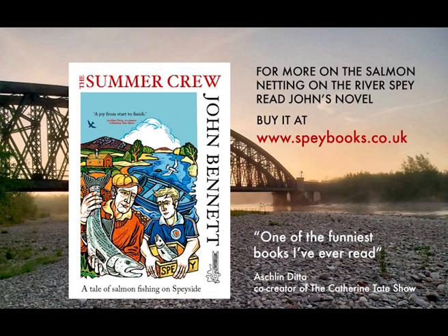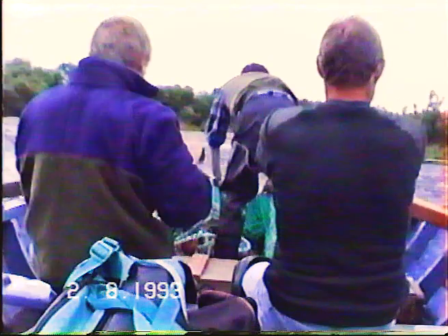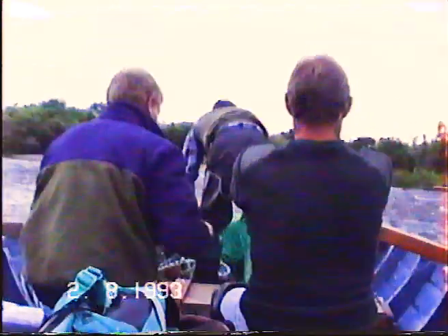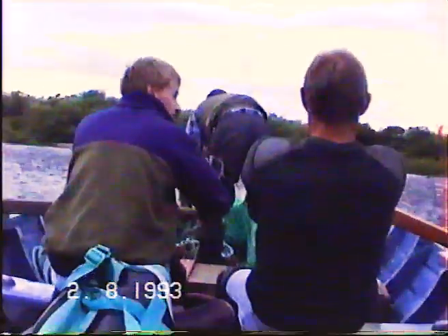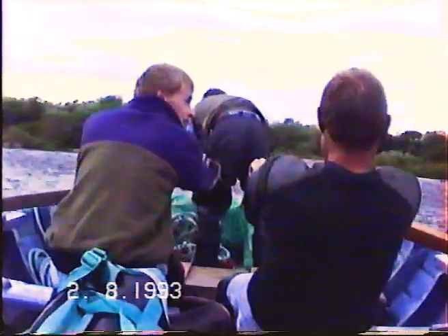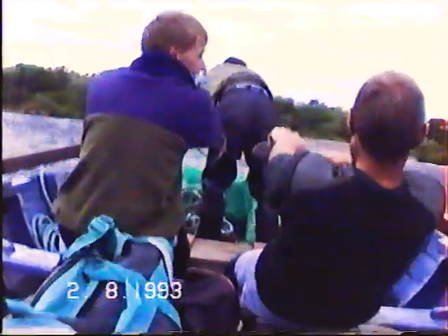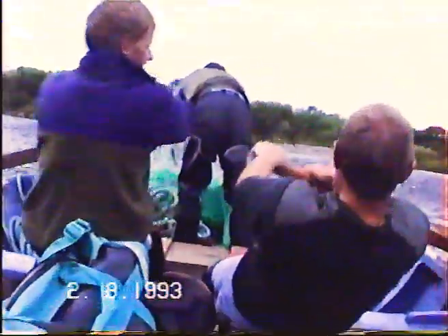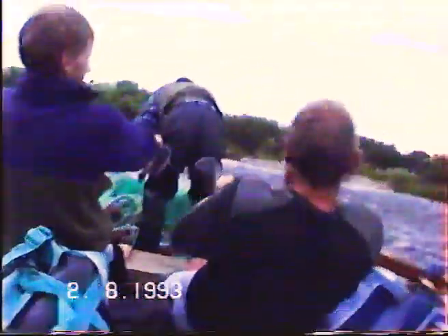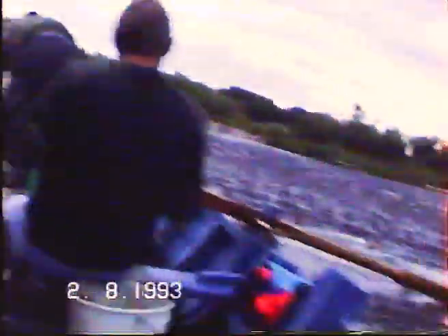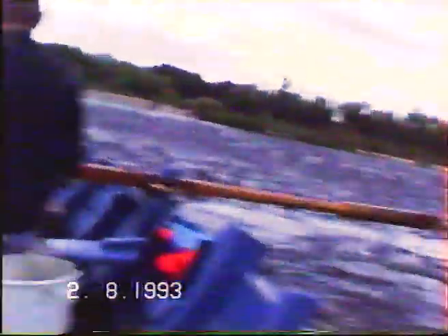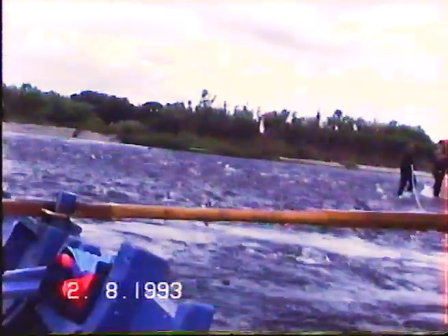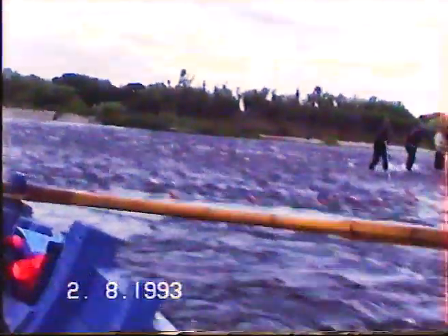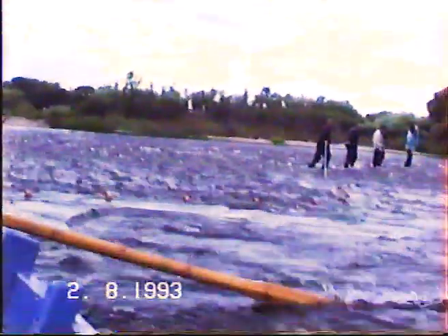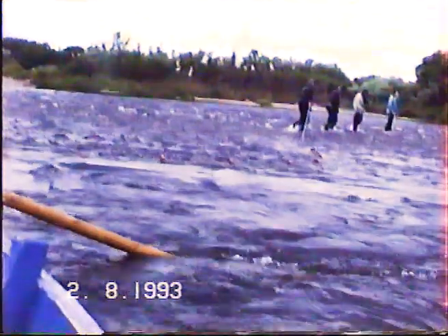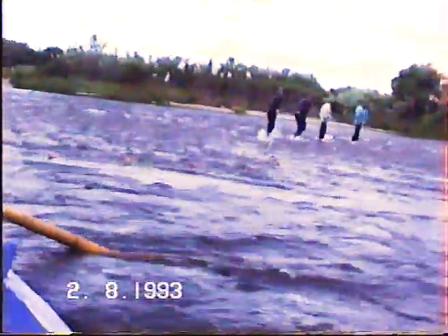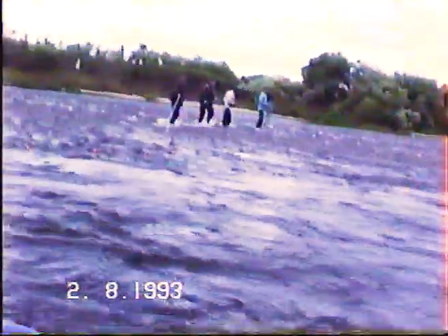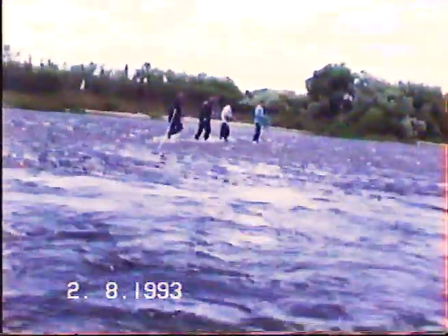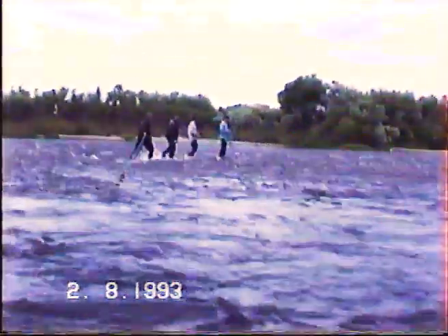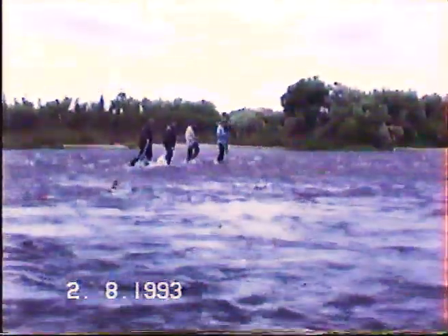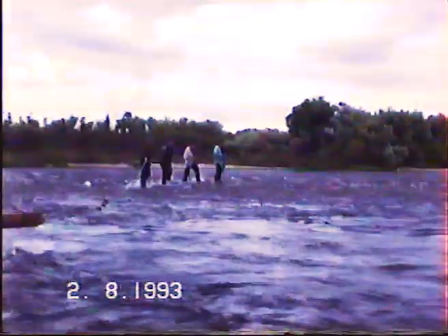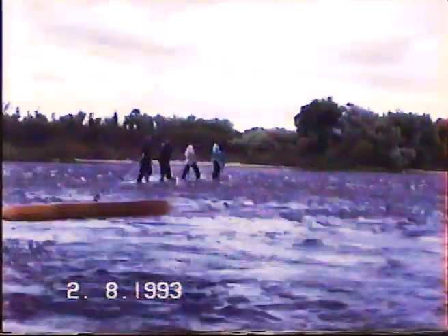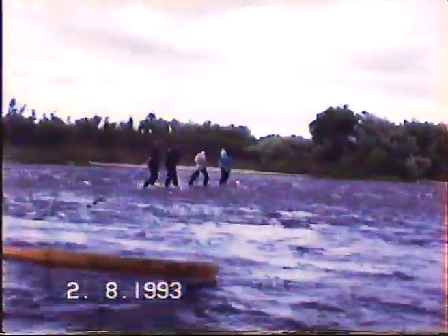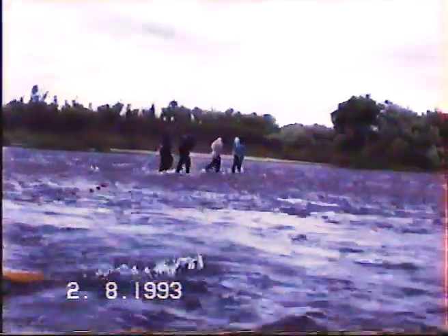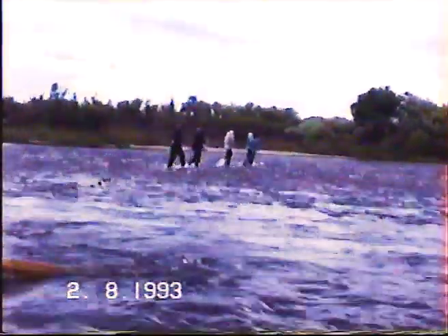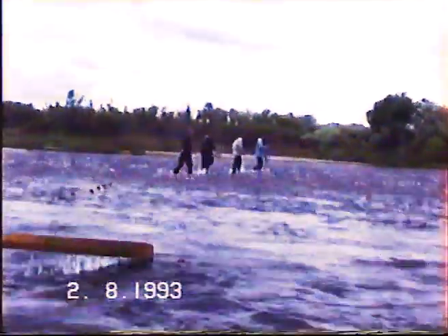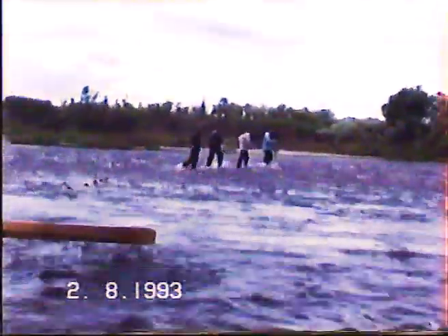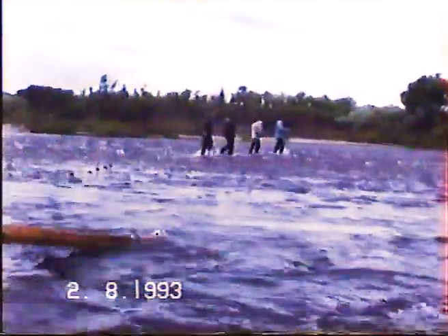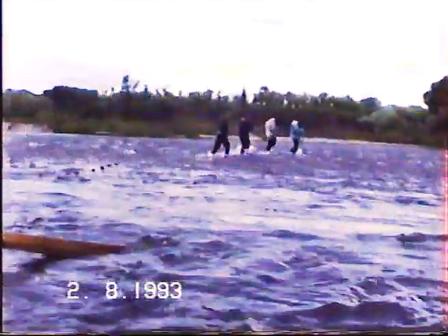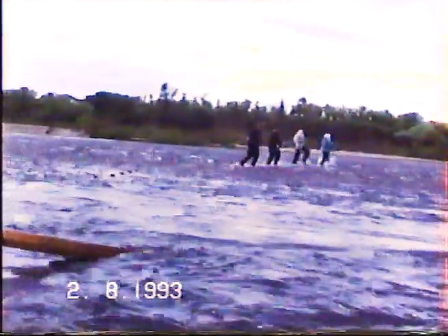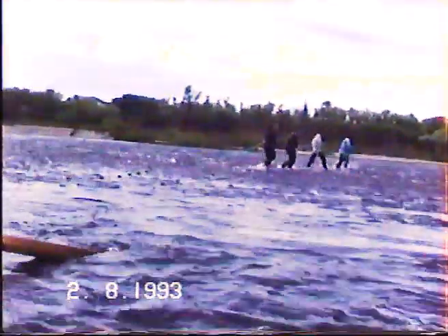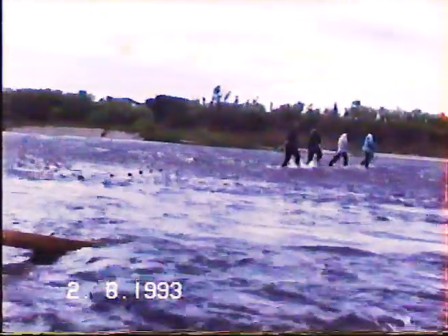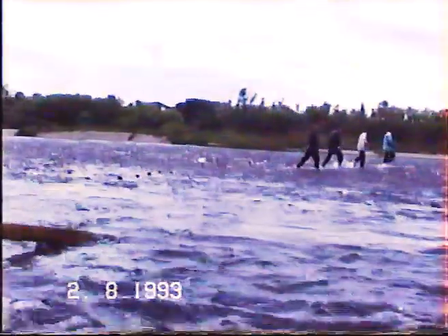This footage was shot on the salmon nets at the mouth of the river Spey in 1993, which was actually the last year of the fishing before the nets were taken off.